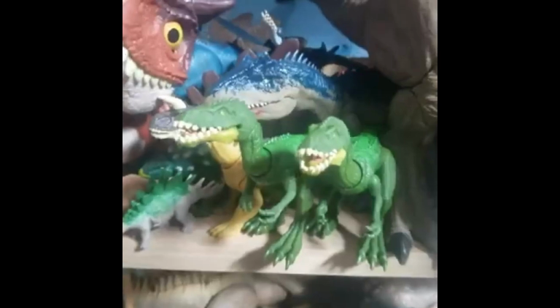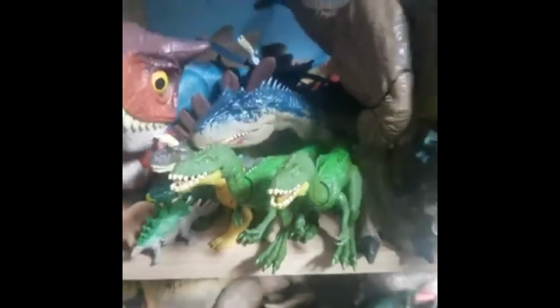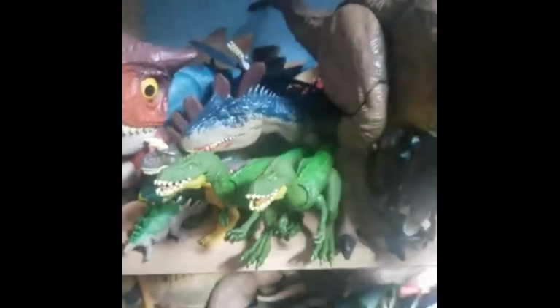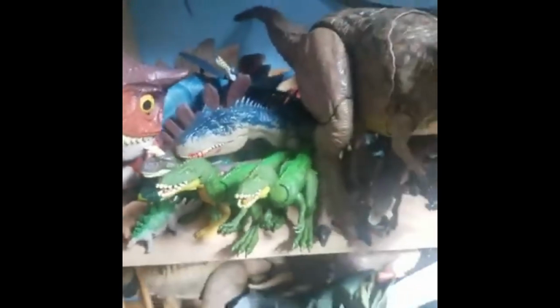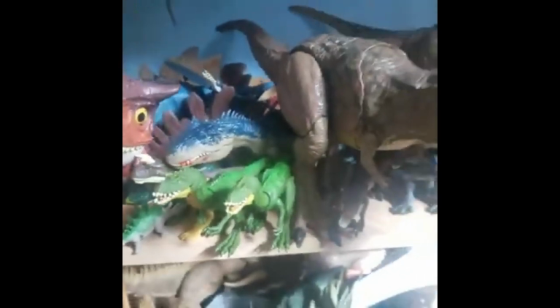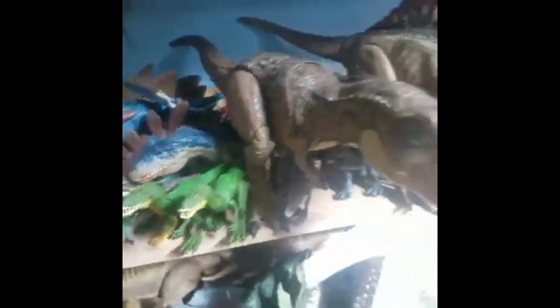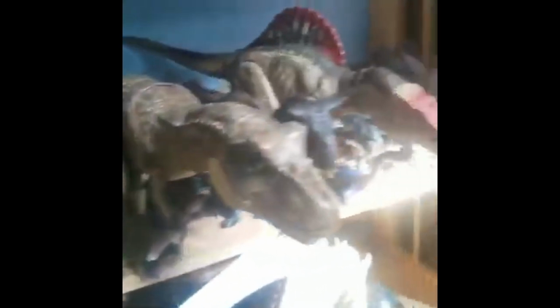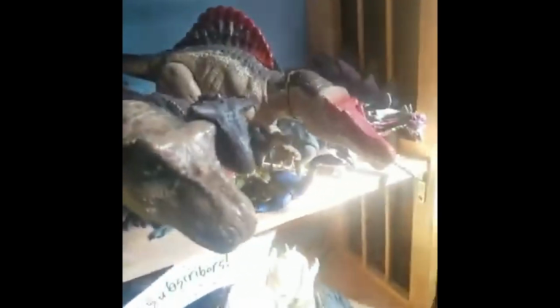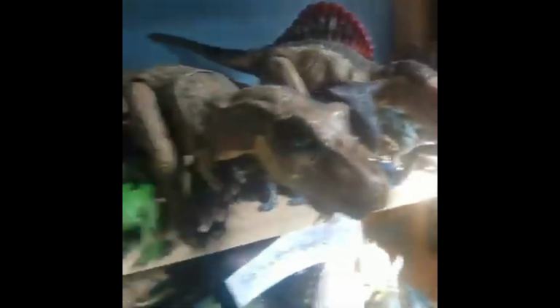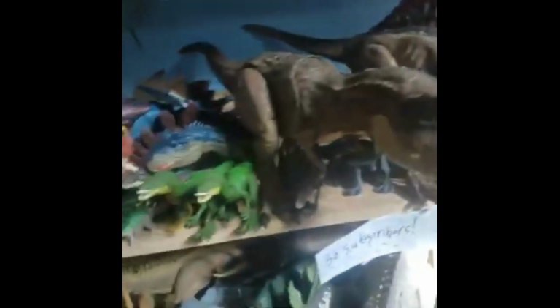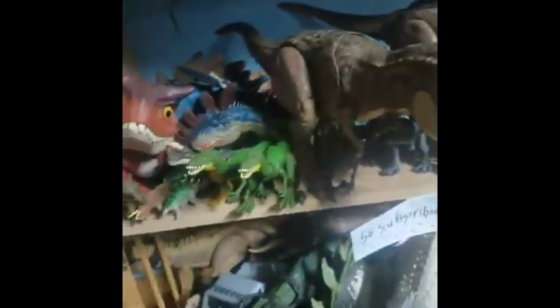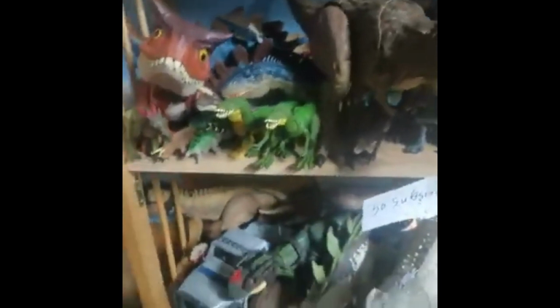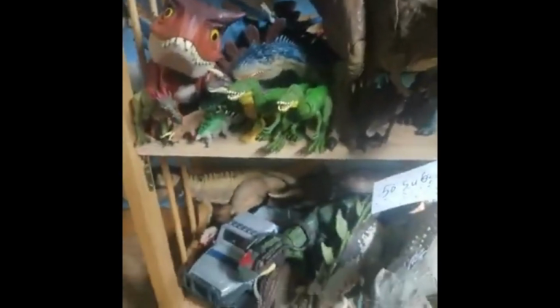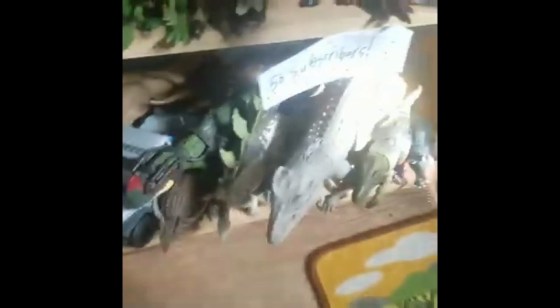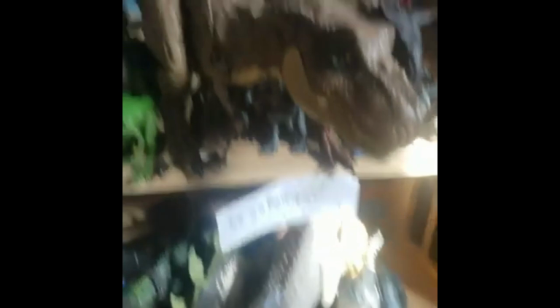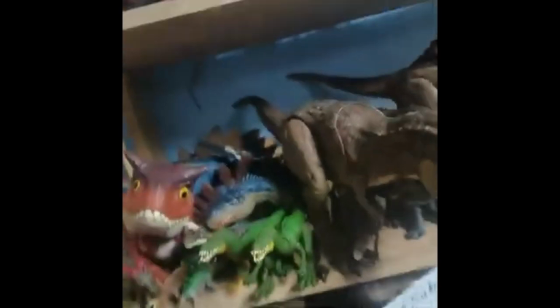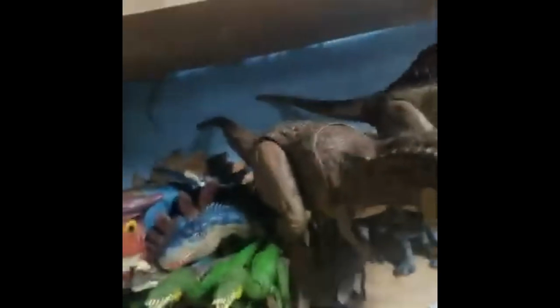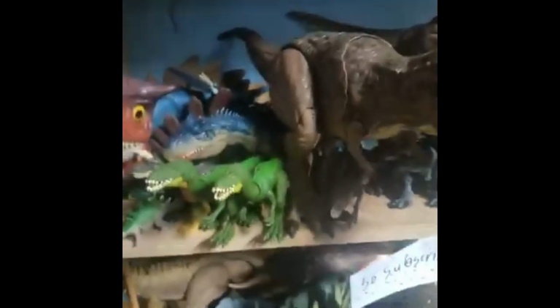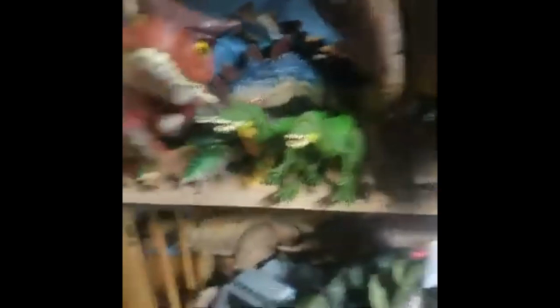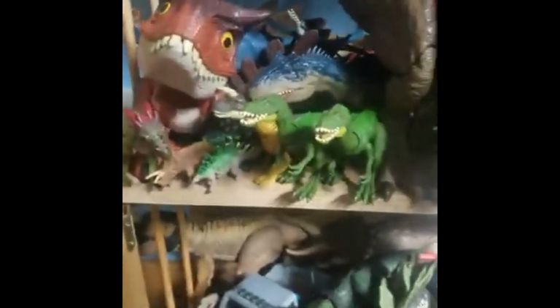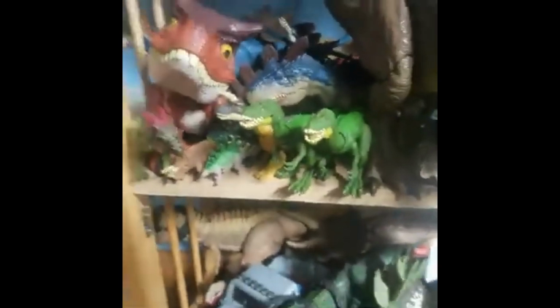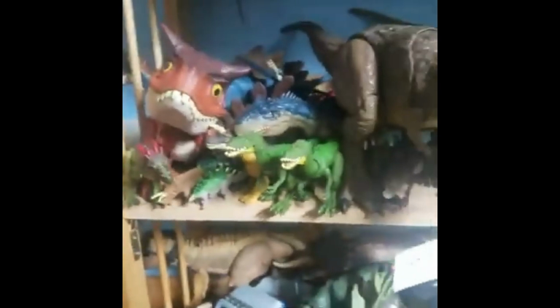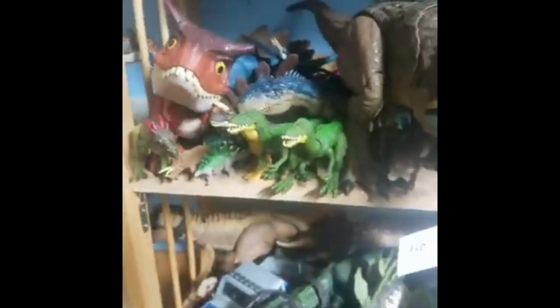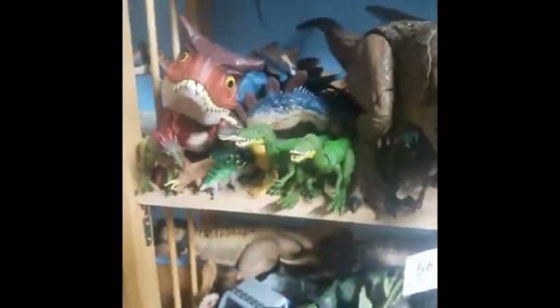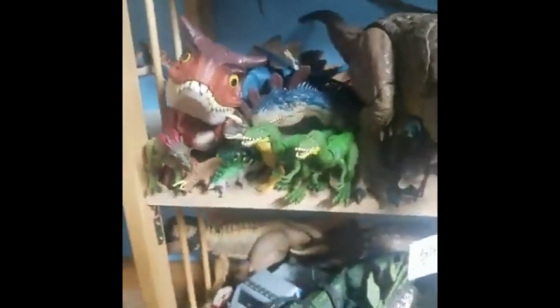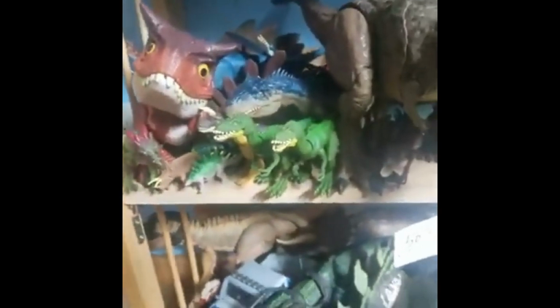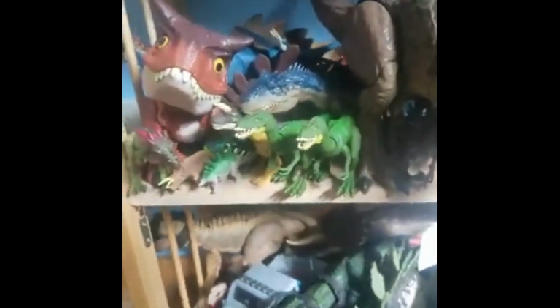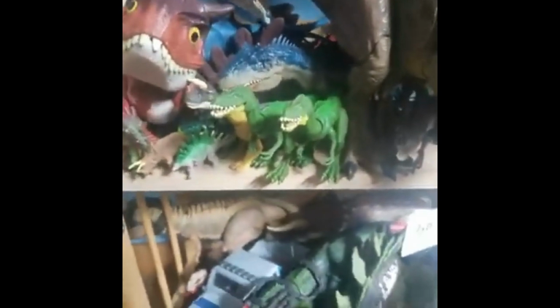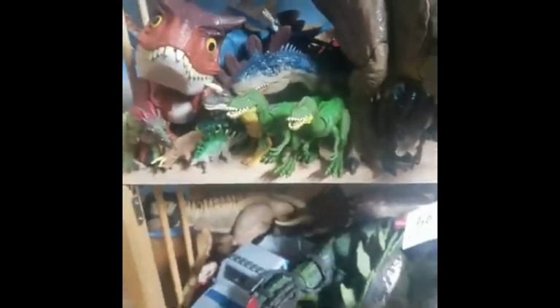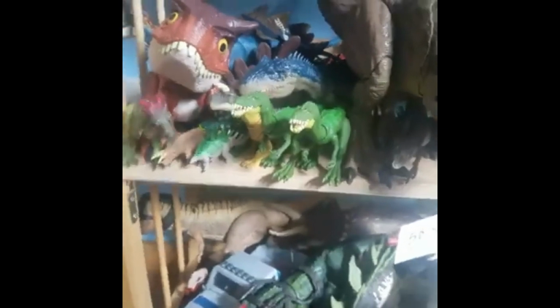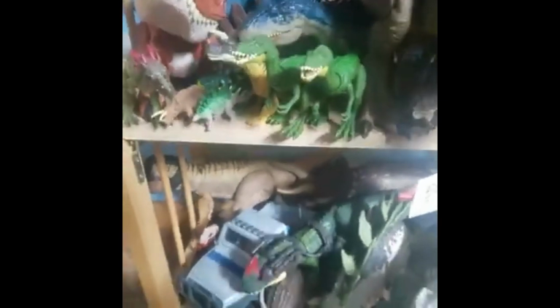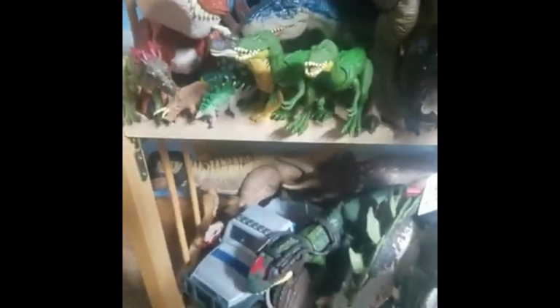Hello and welcome back. Today I'm doing another collection update since a lot has changed since the last one, over a month ago. So anyways, let's get started.